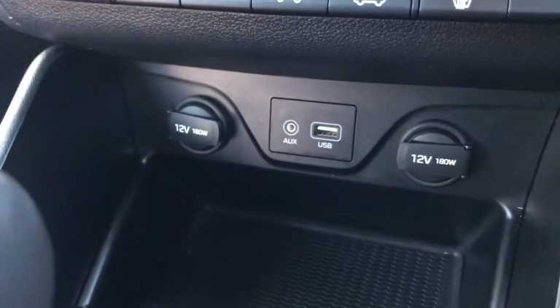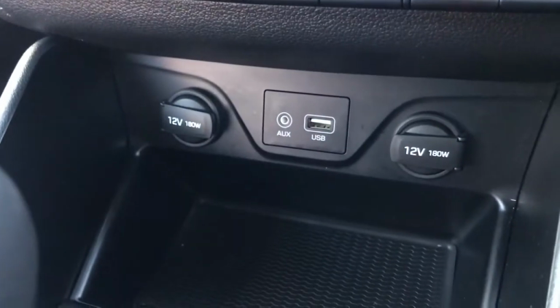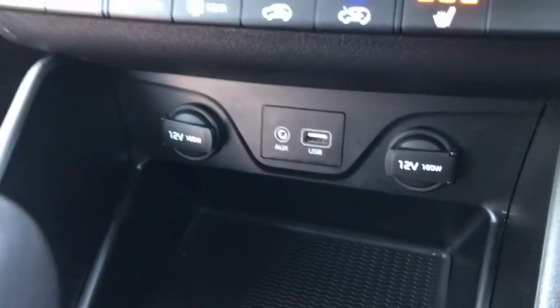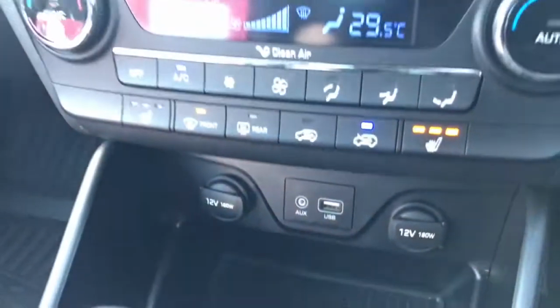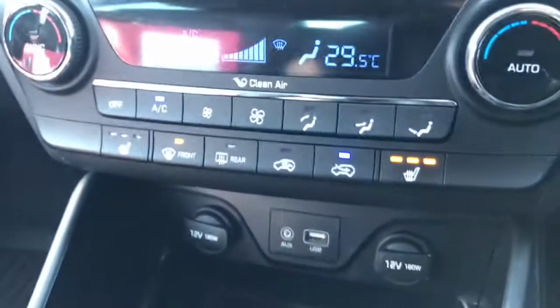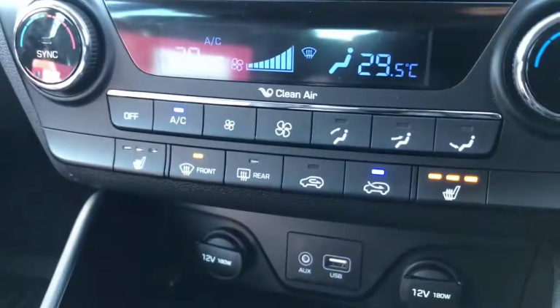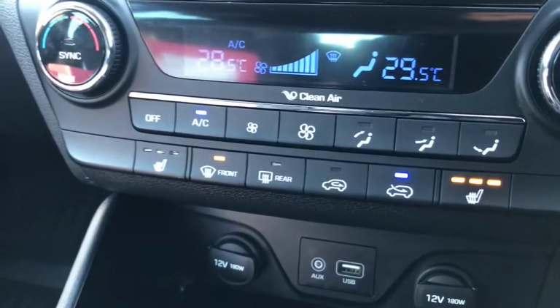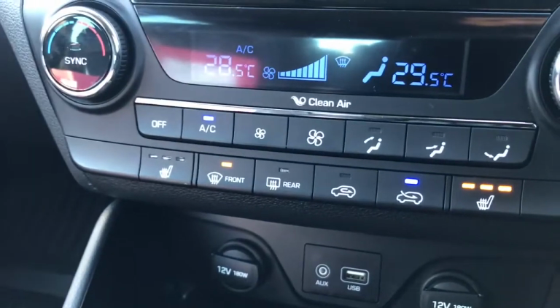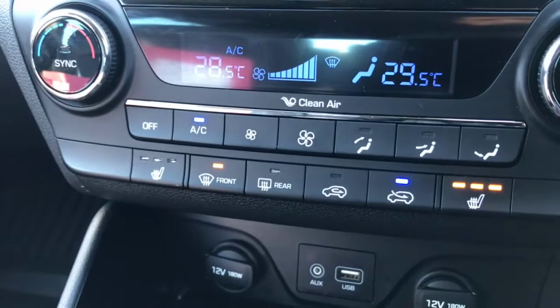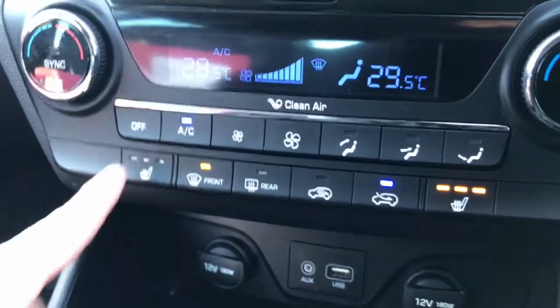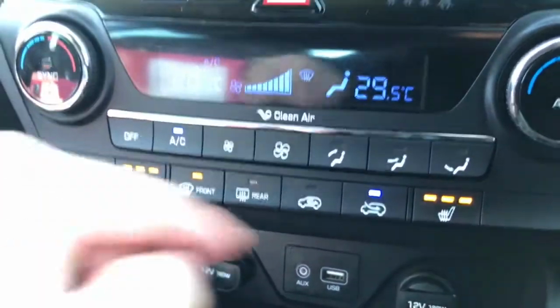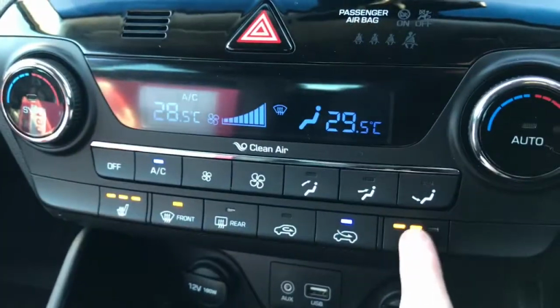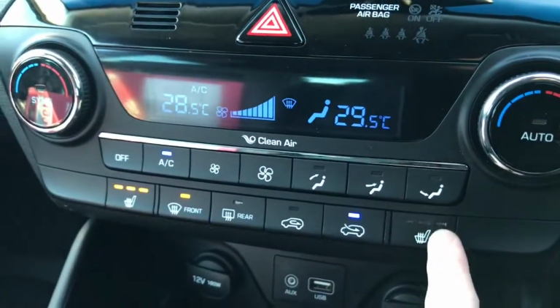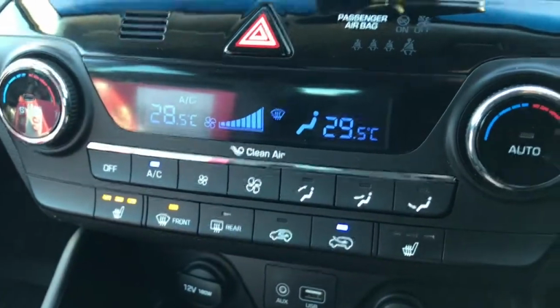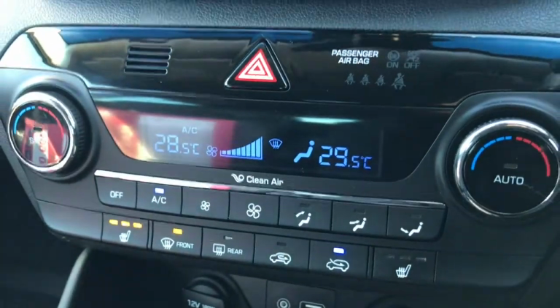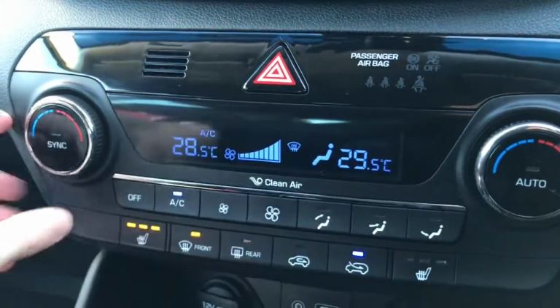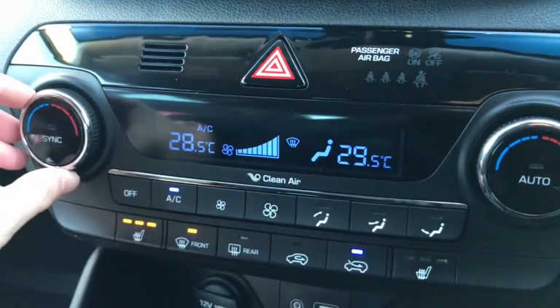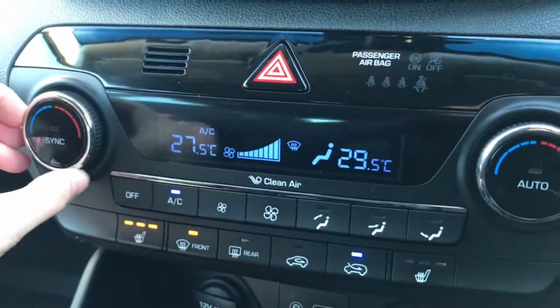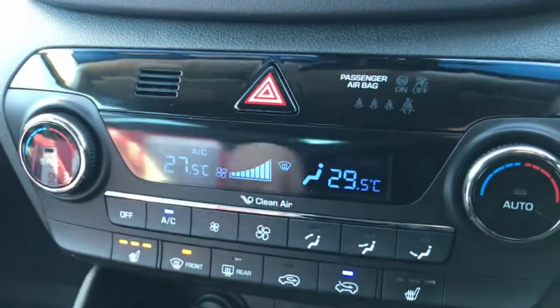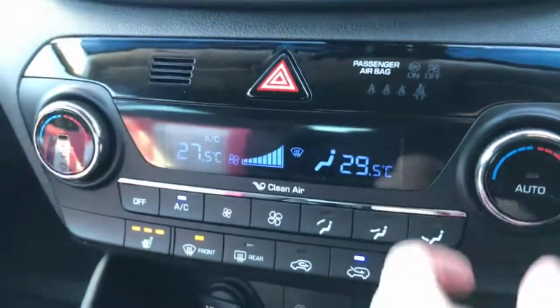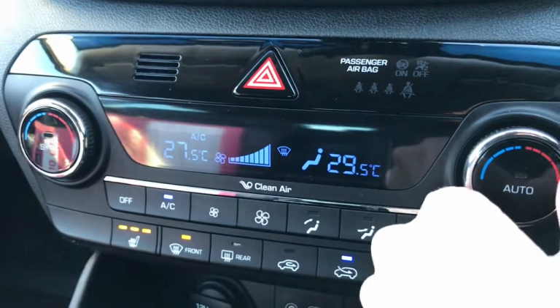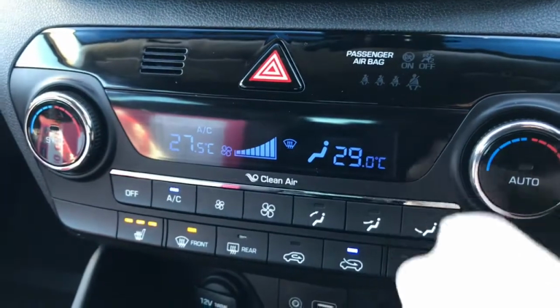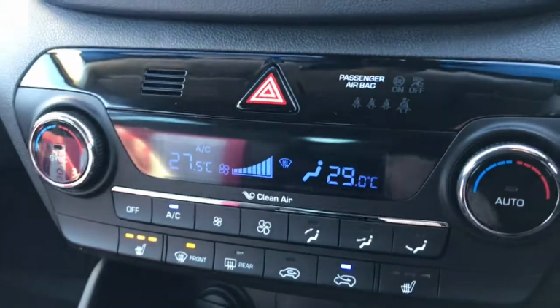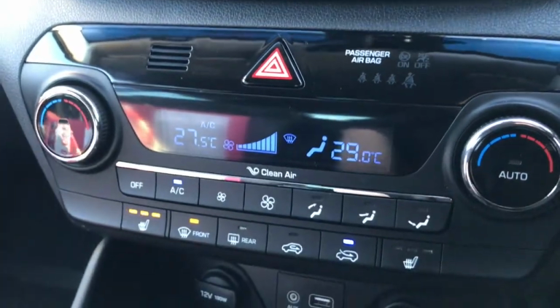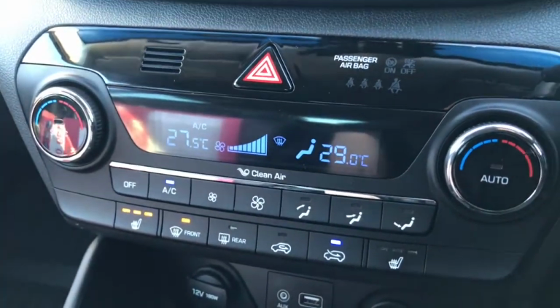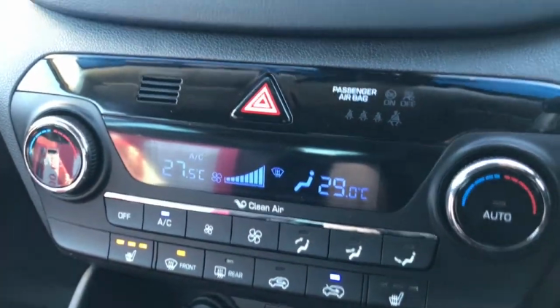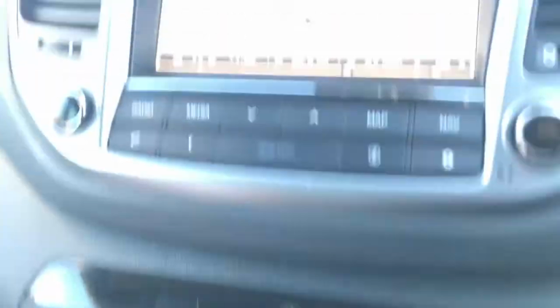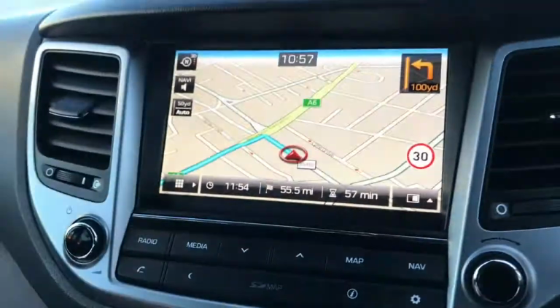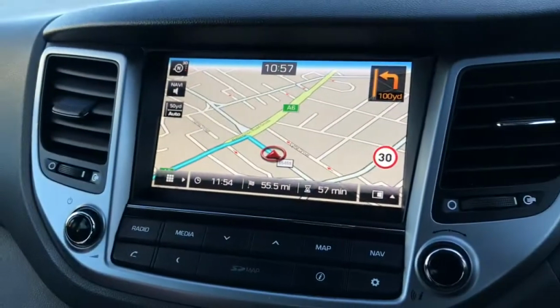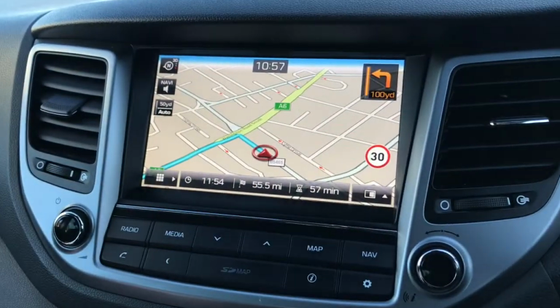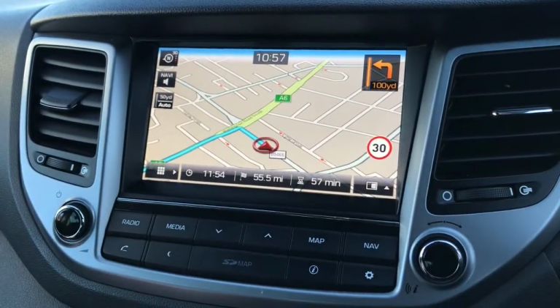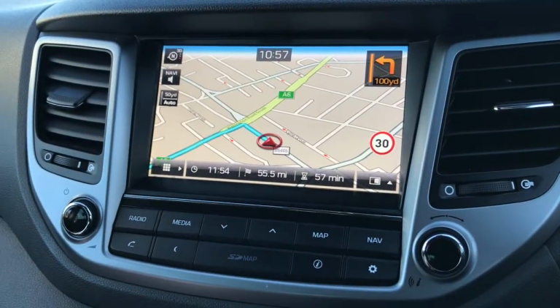You've got two 12 volt sockets, a USB and auxiliary input. There are front heated seats as well with dual zone climate control — perfect if you want a different temperature to your passenger.